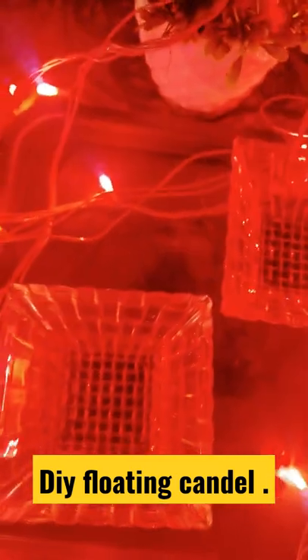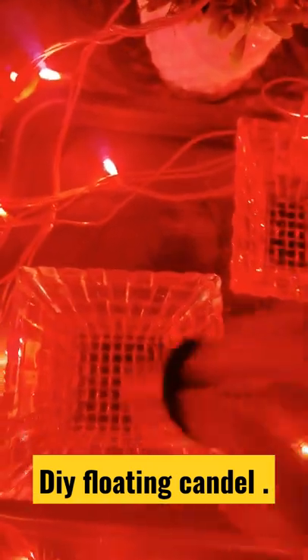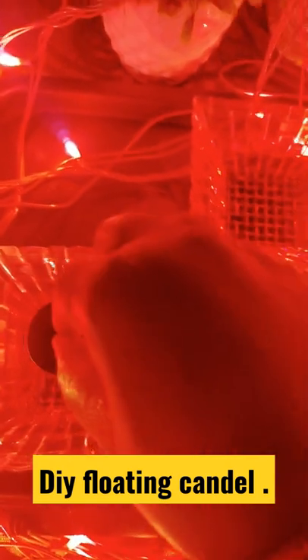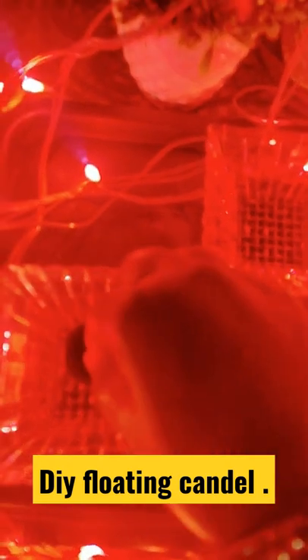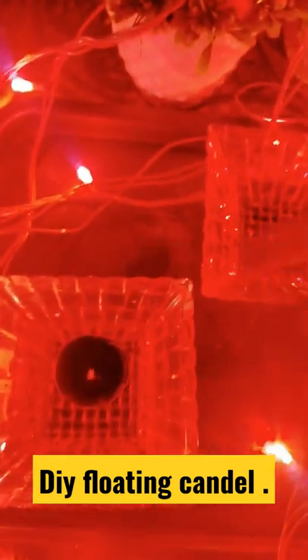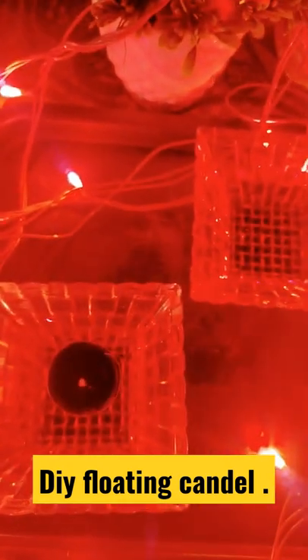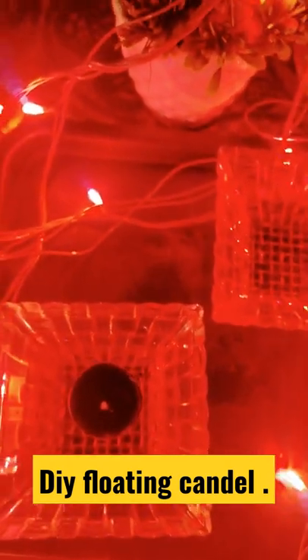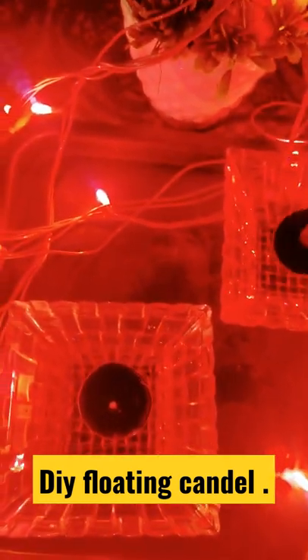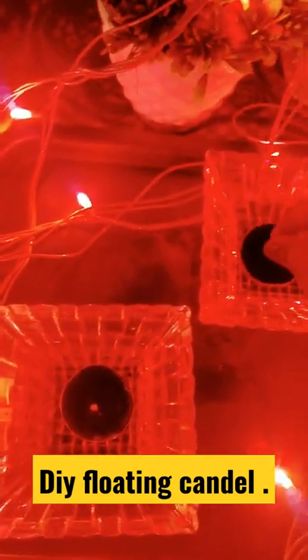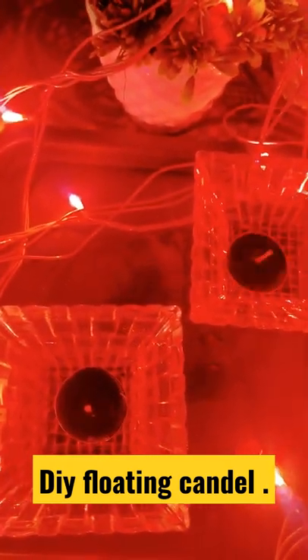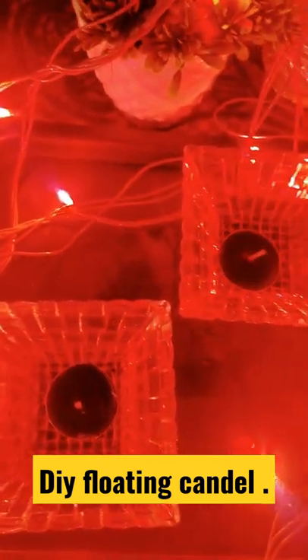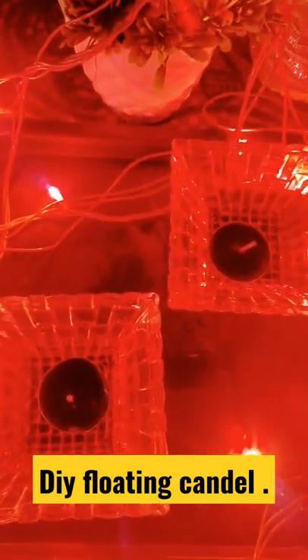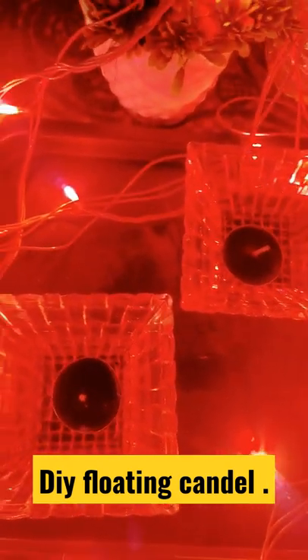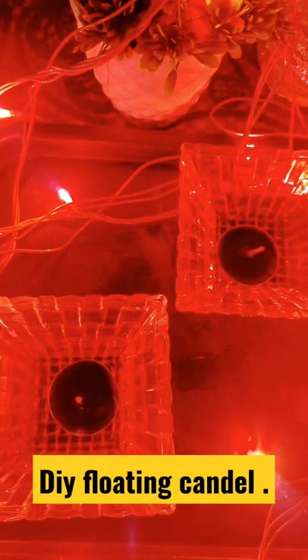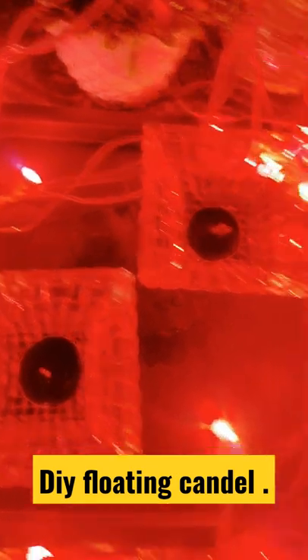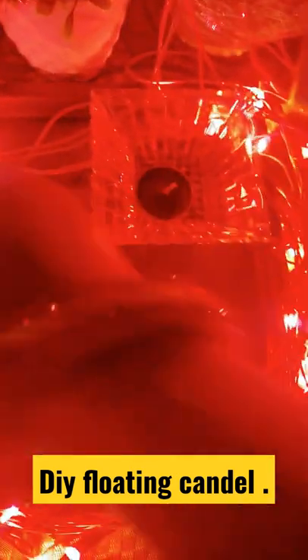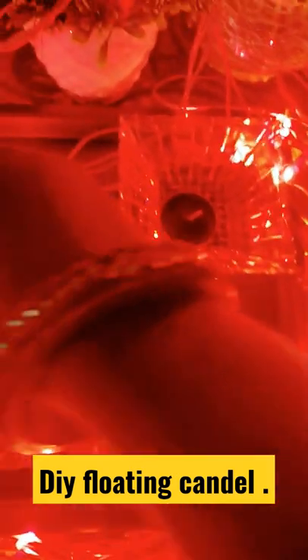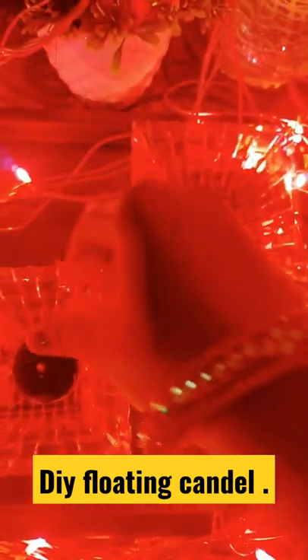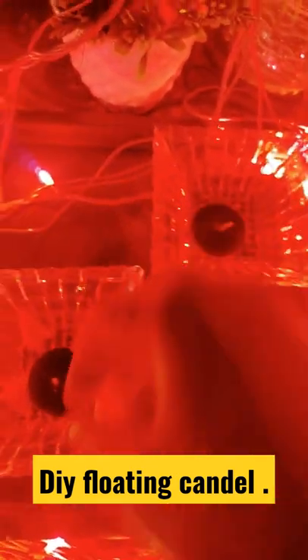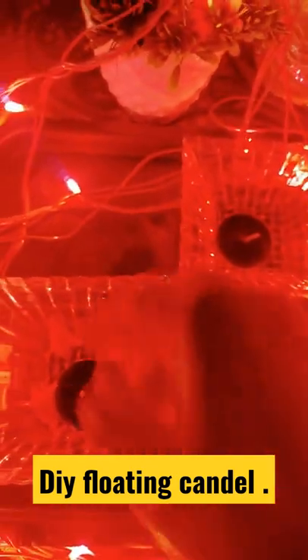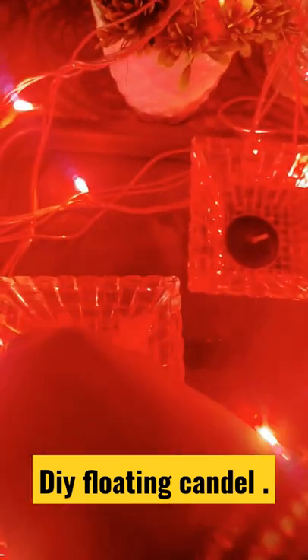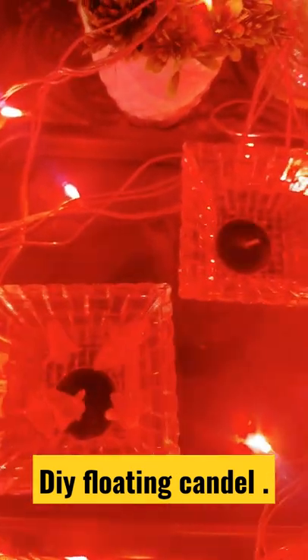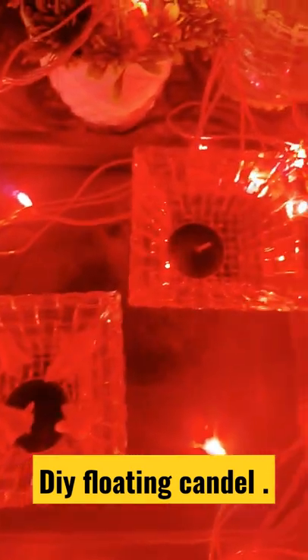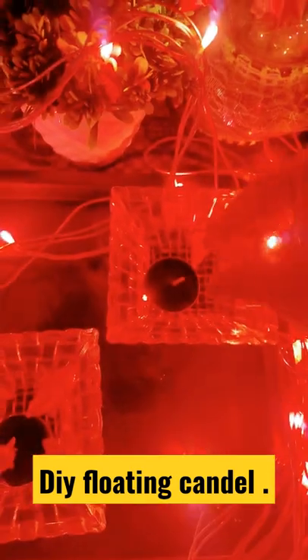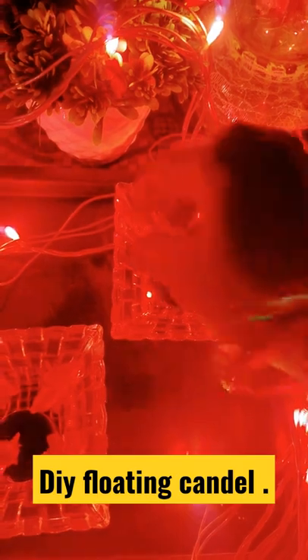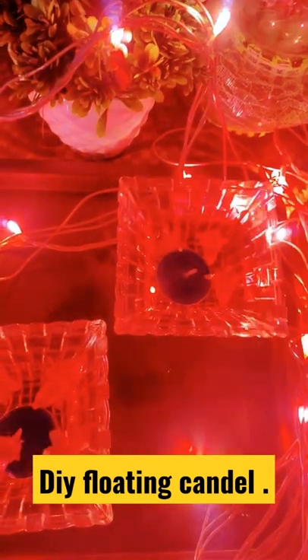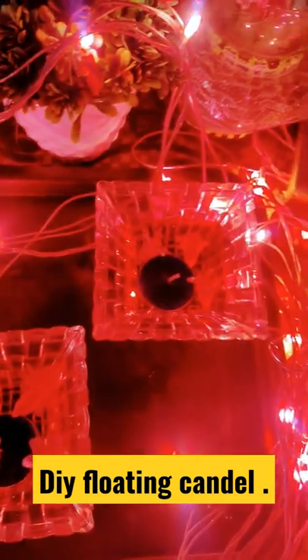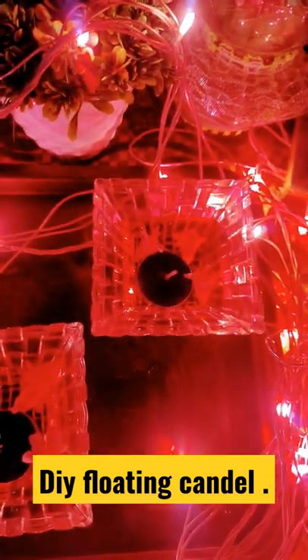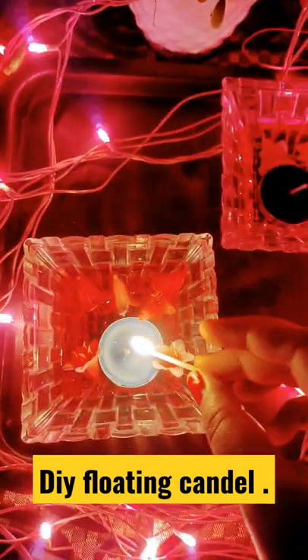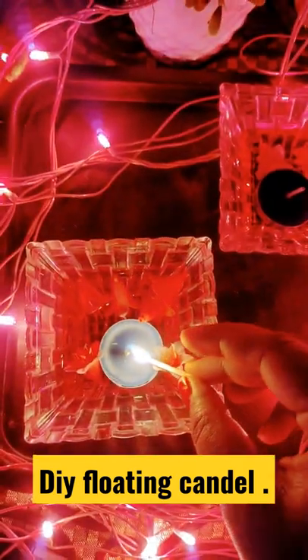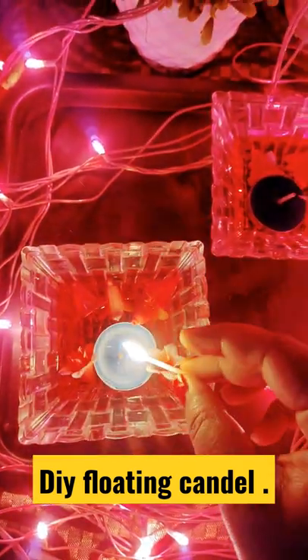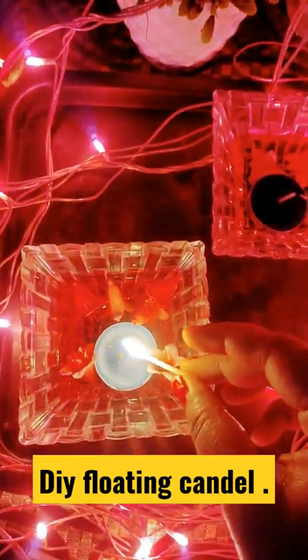Now place your floating candle, add some decorative flowers into it, and now burn it.